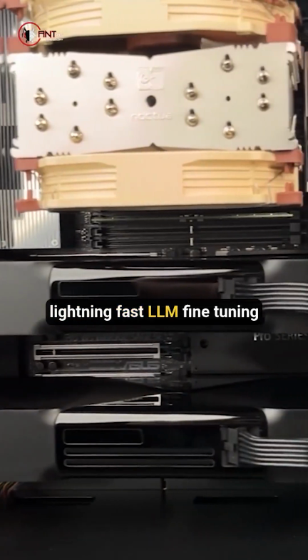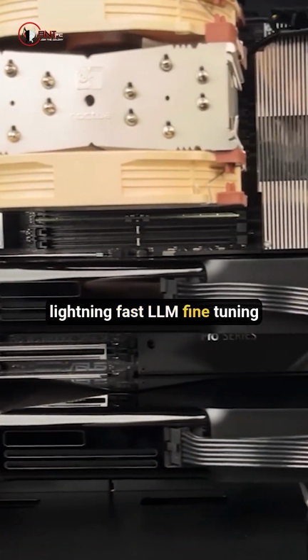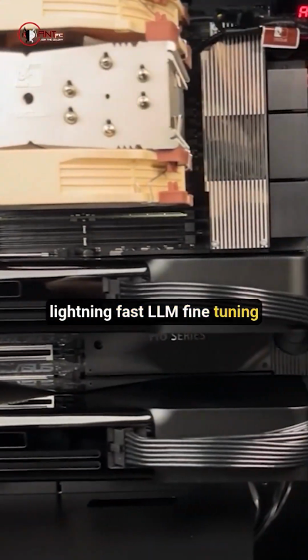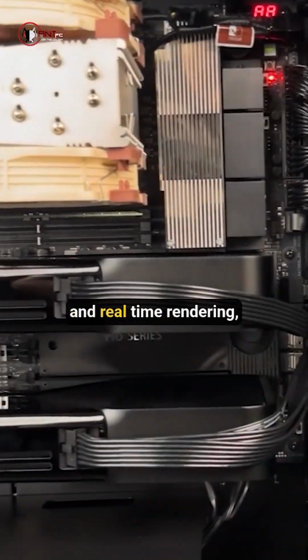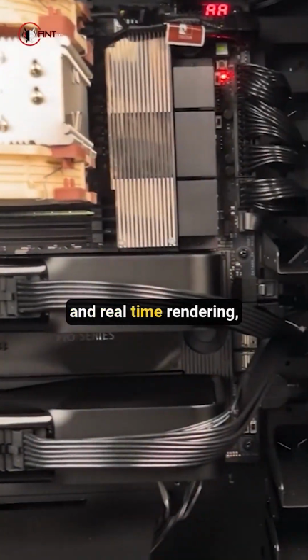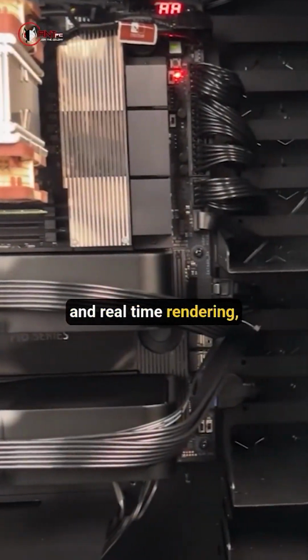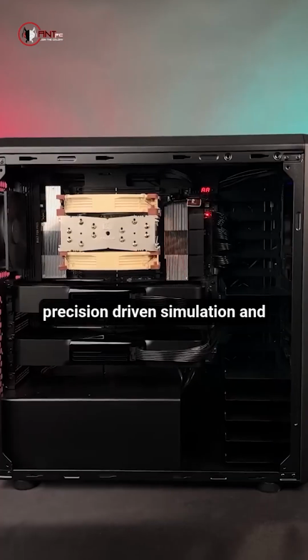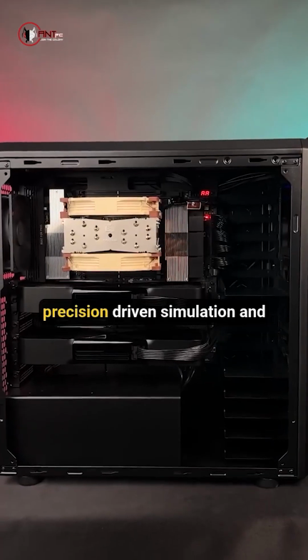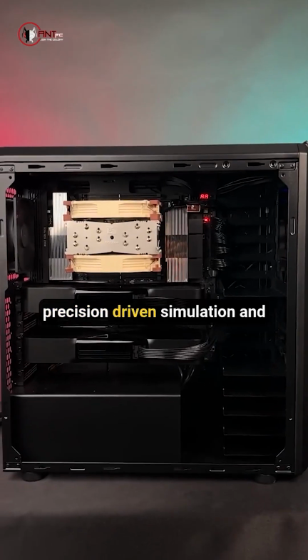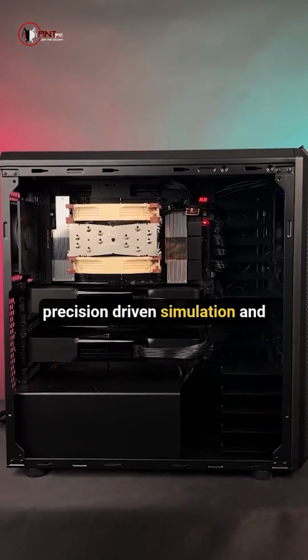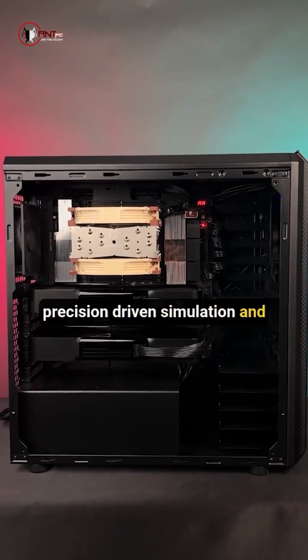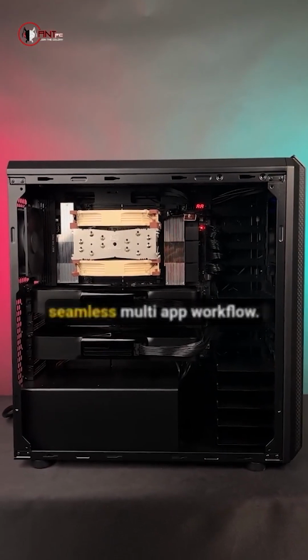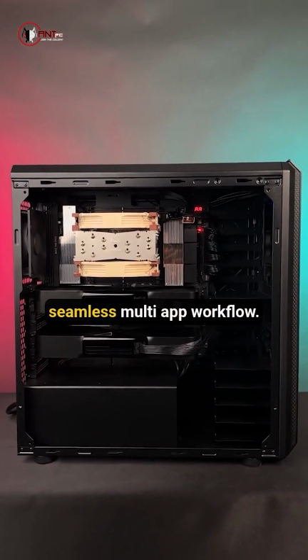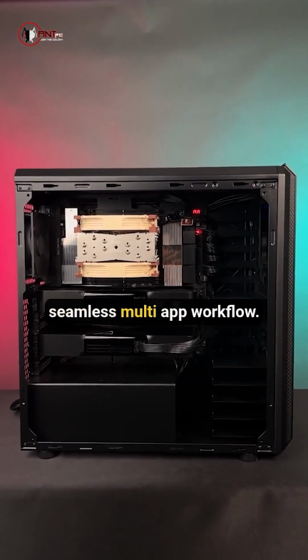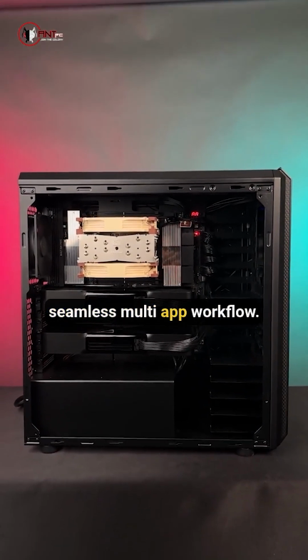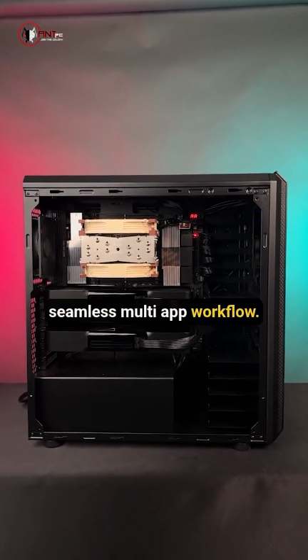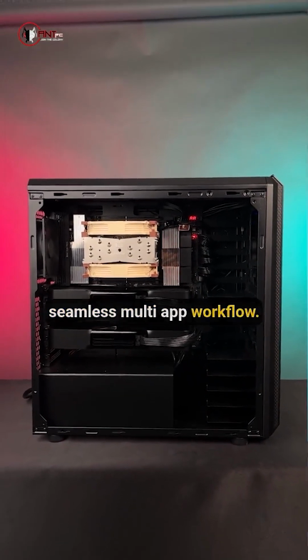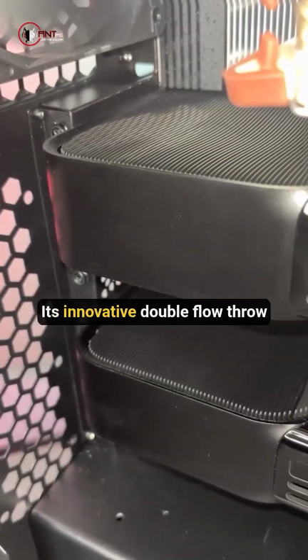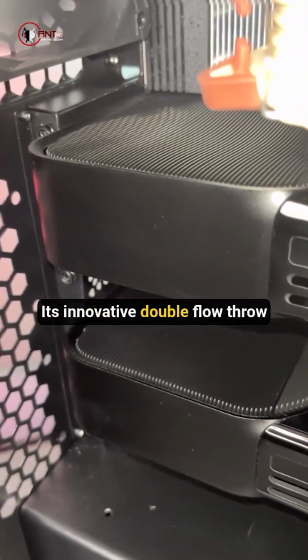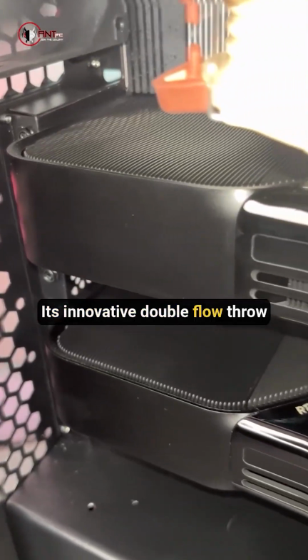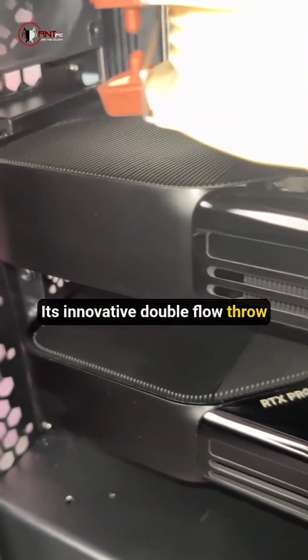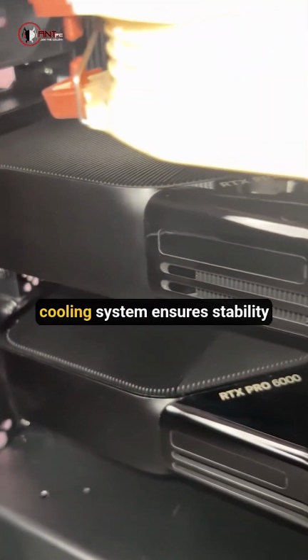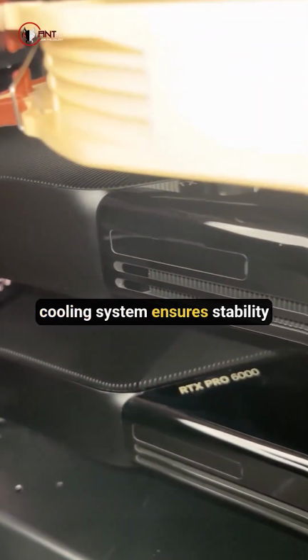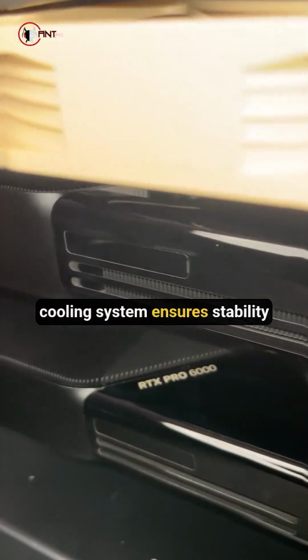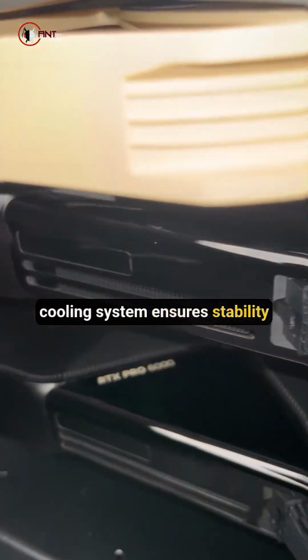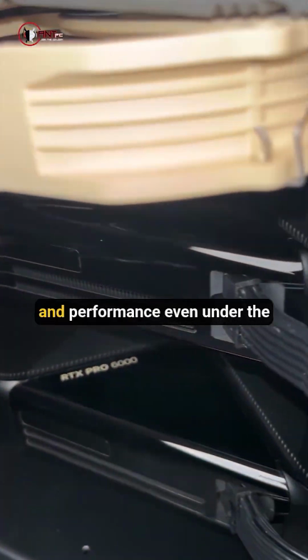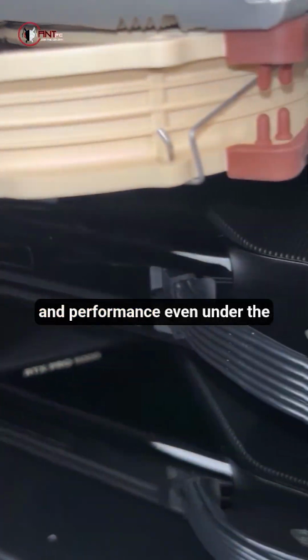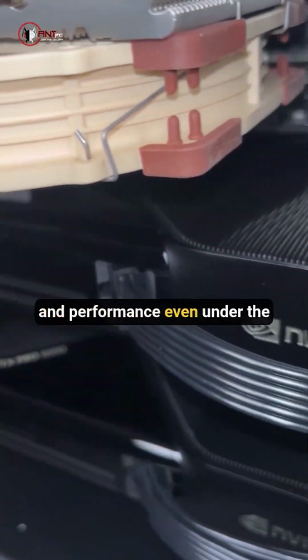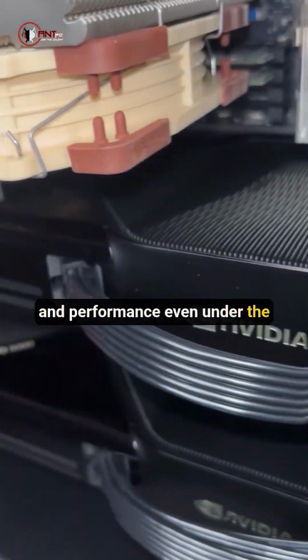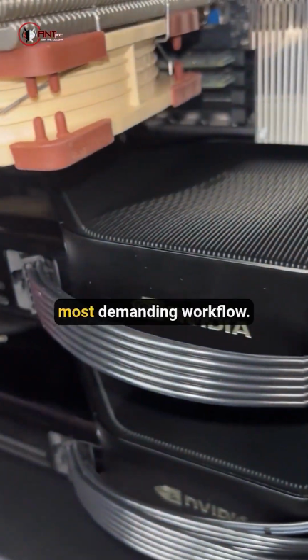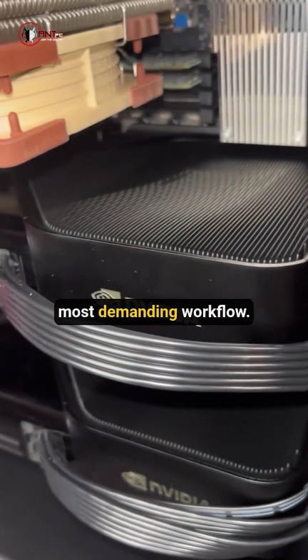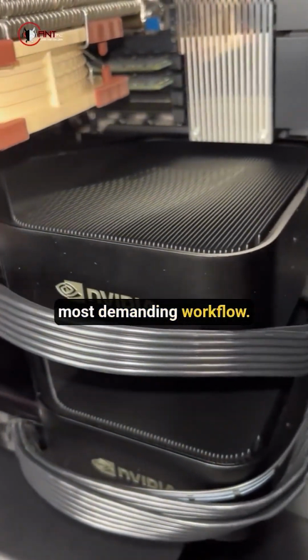It enables LLM fine-tuning and real-time rendering, precision-driven simulation, and seamless multi-app workflow. Its innovative double flow-through cooling system ensures stability and performance even under the most demanding workloads.